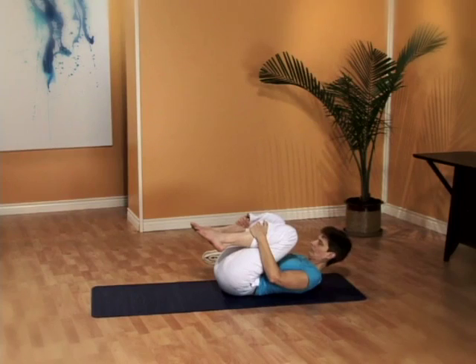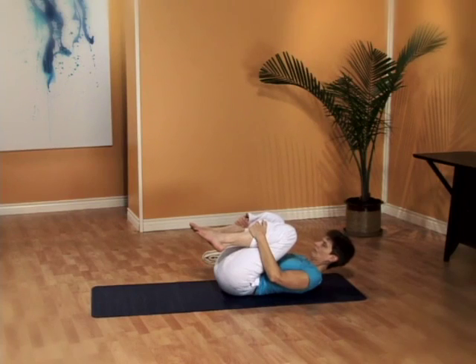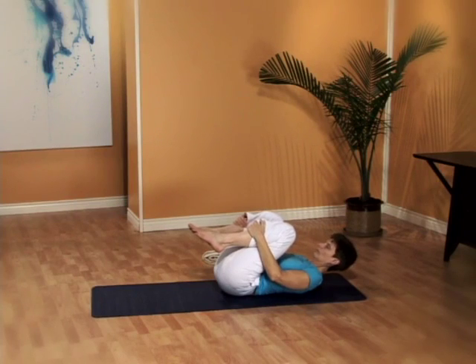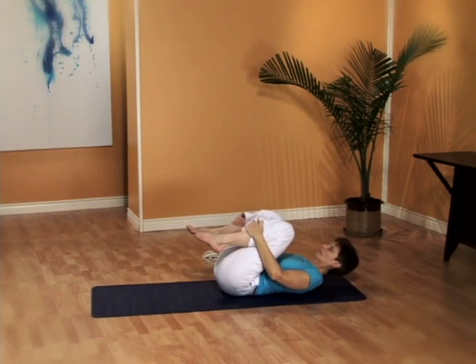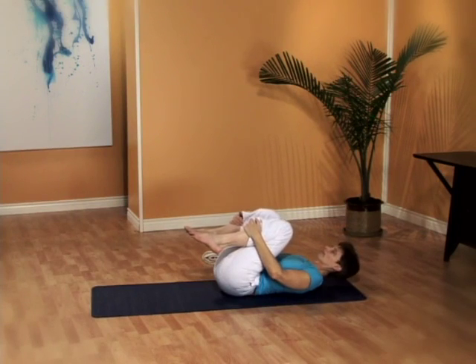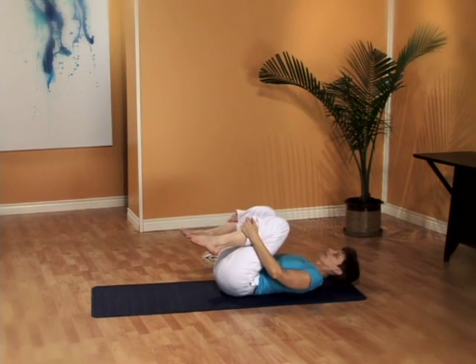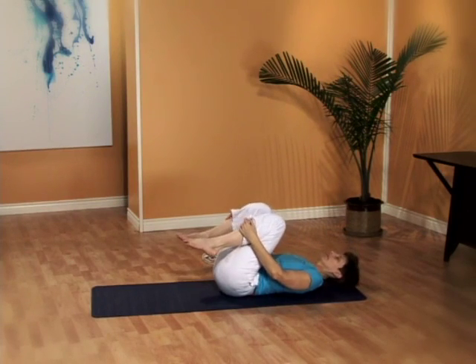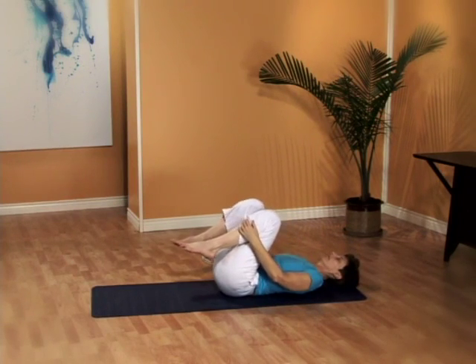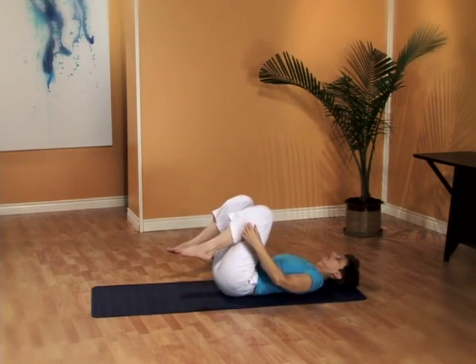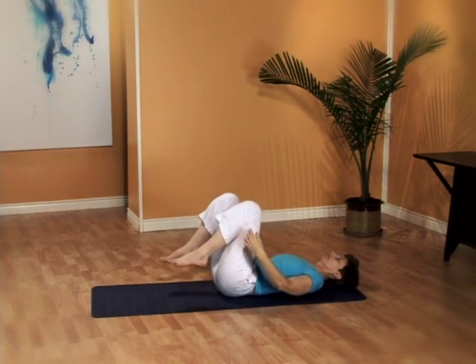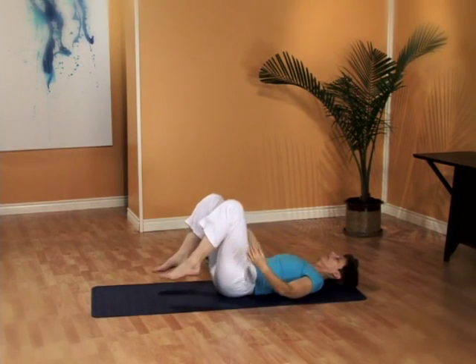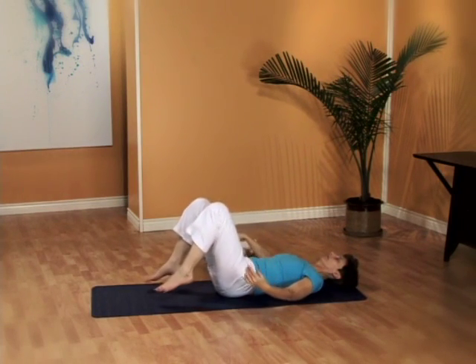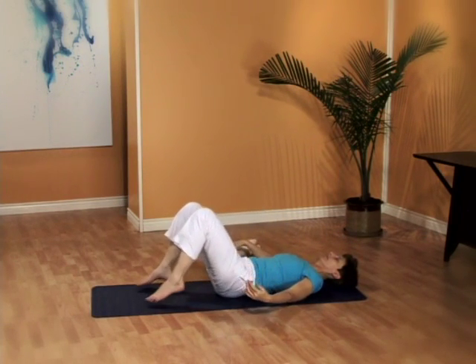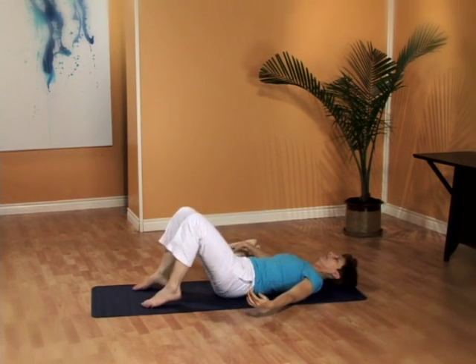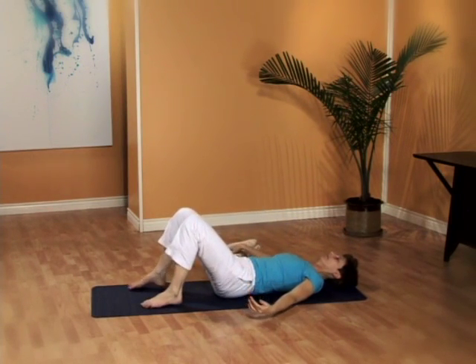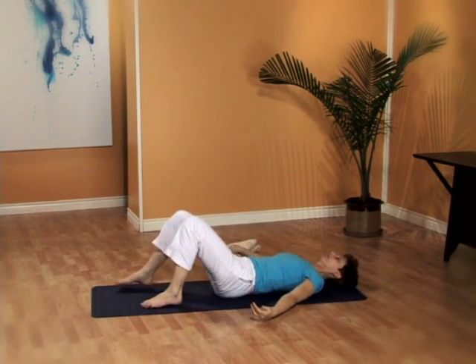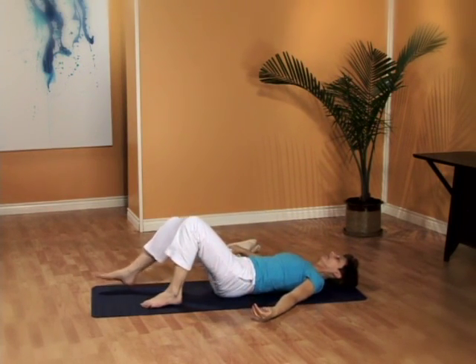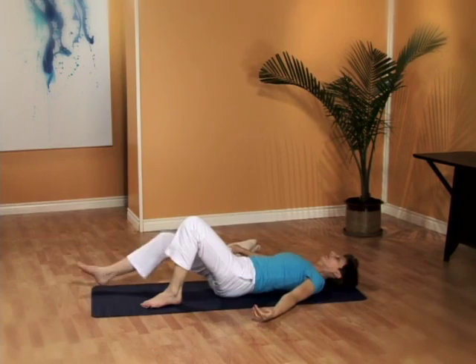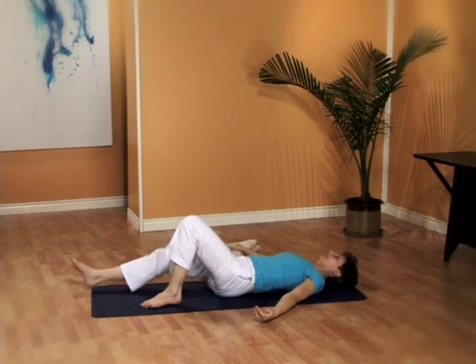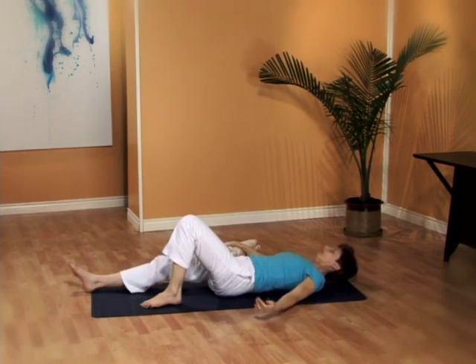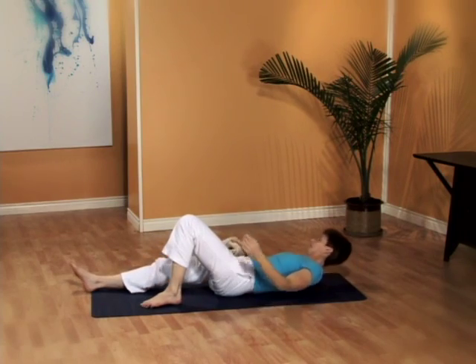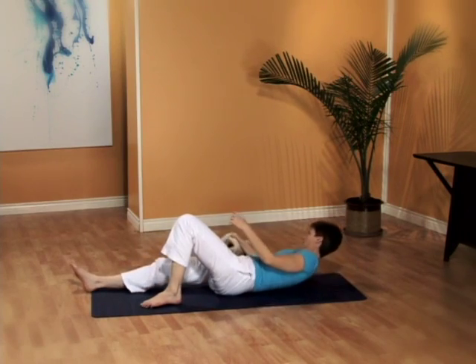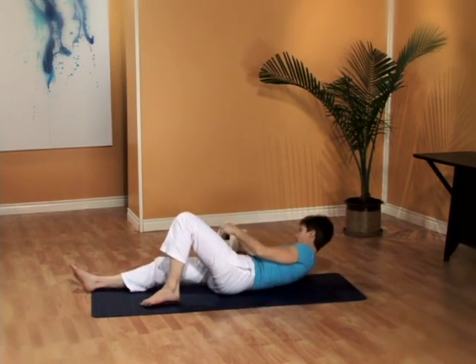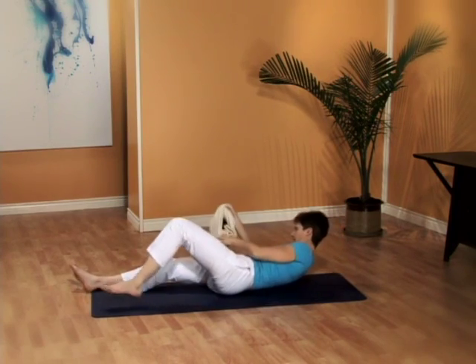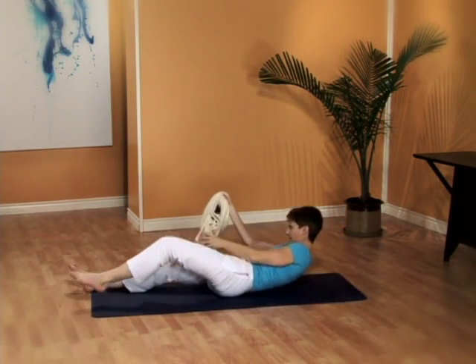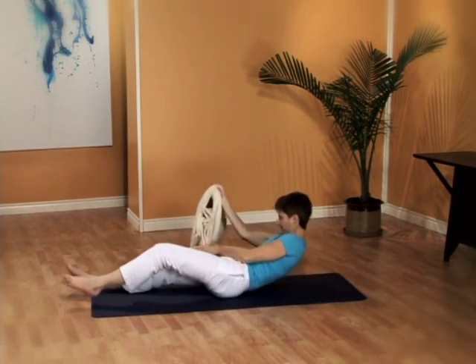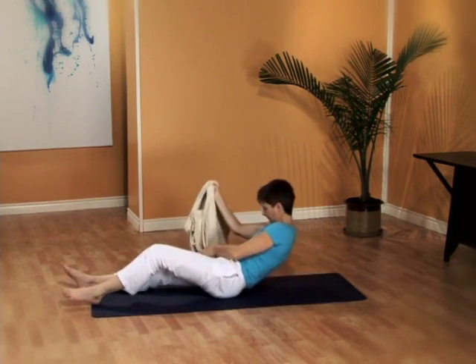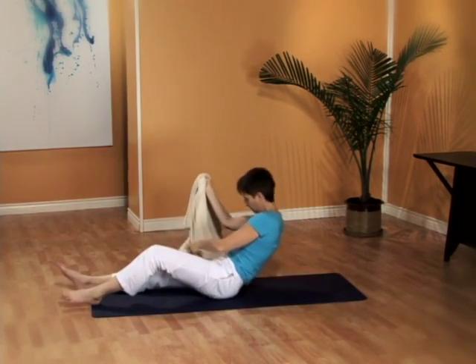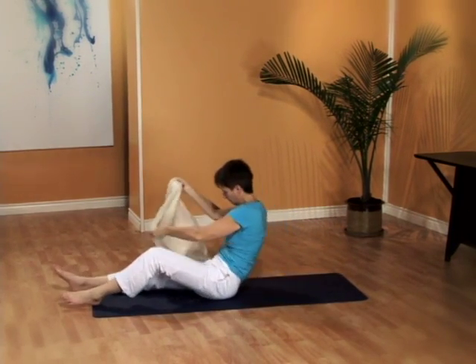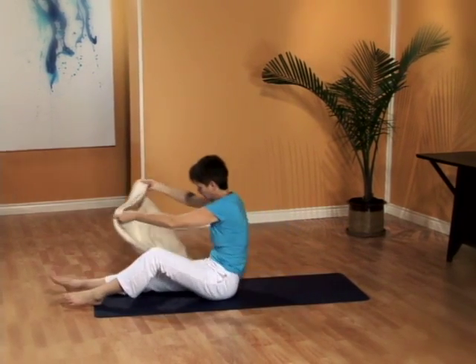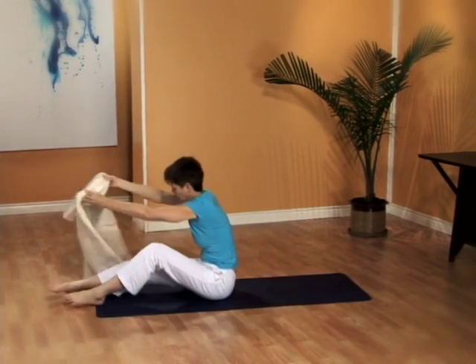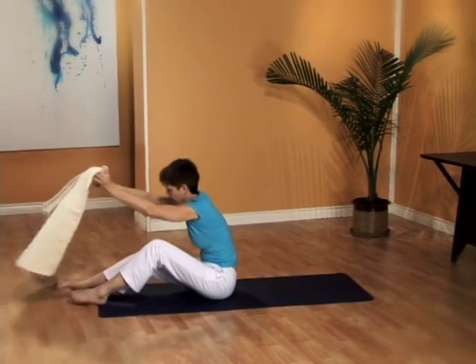And exhale. Relax your head to the floor, relax your feet to the floor, and gently prepare for final relaxation.